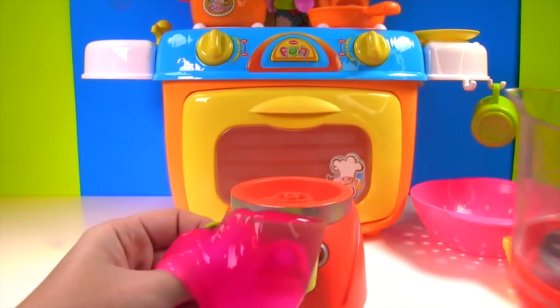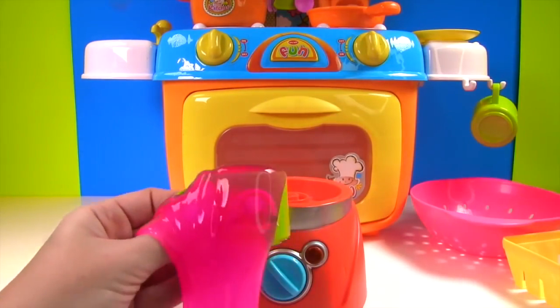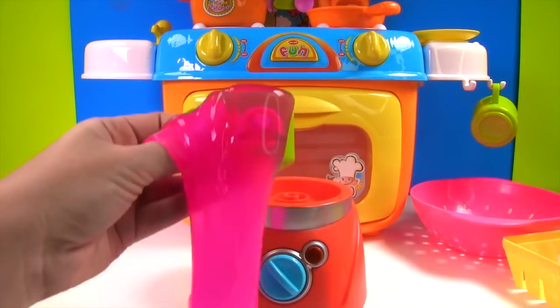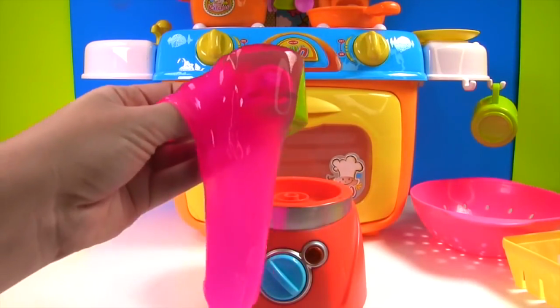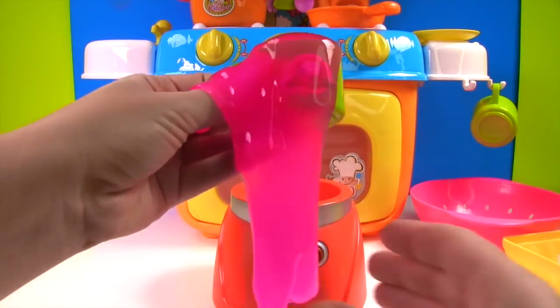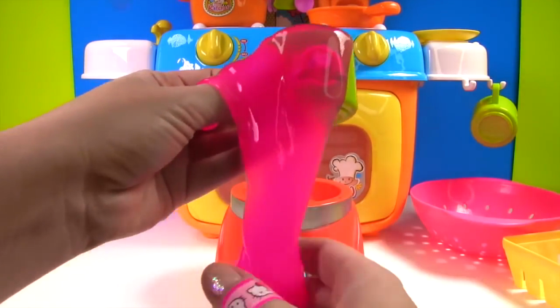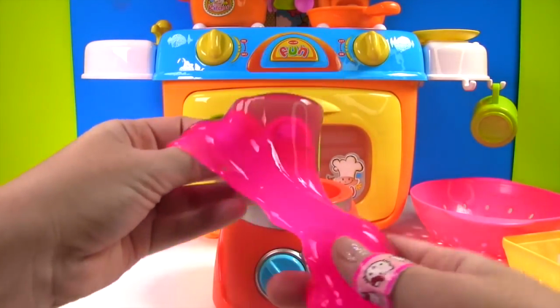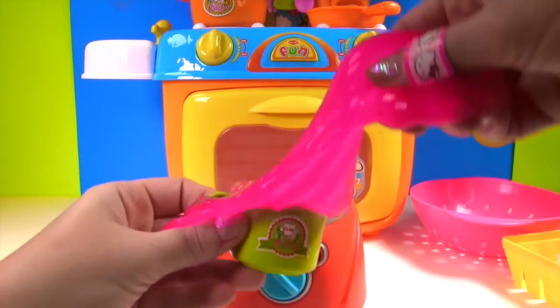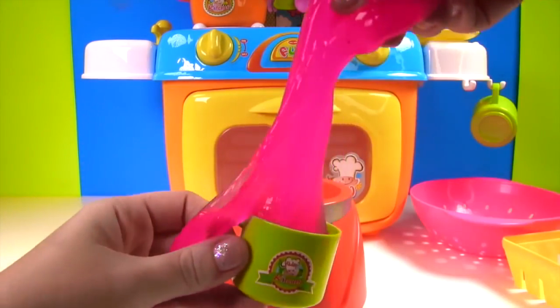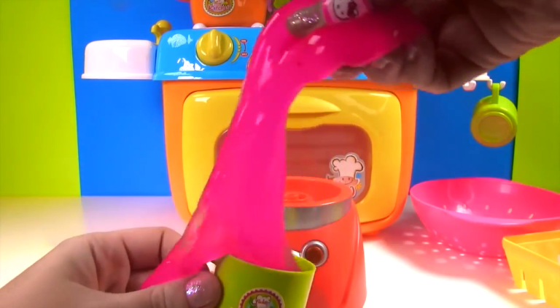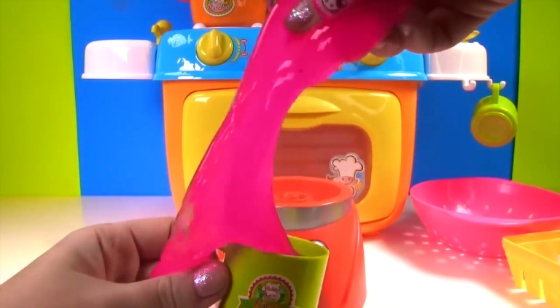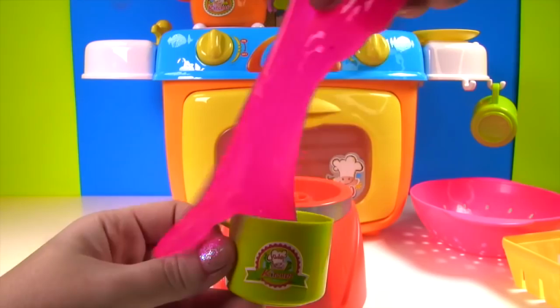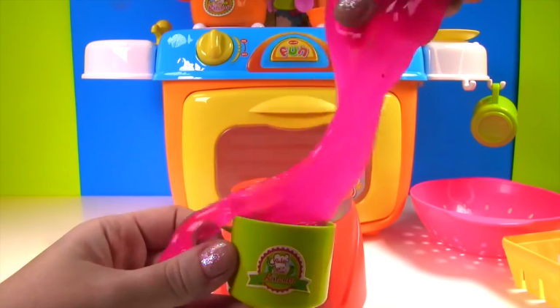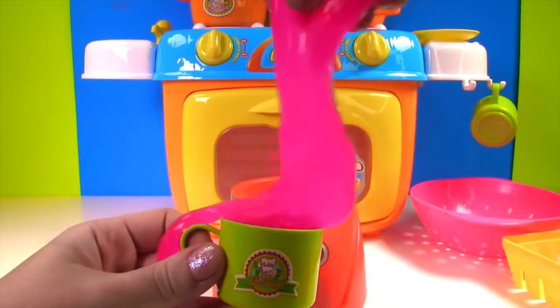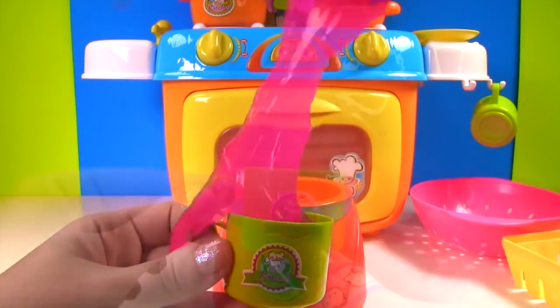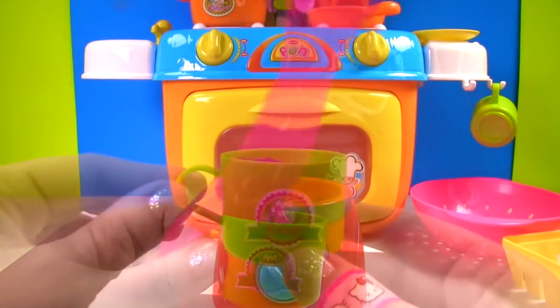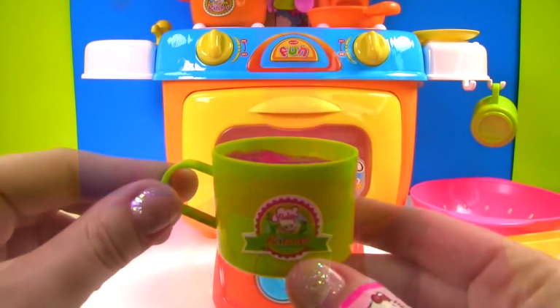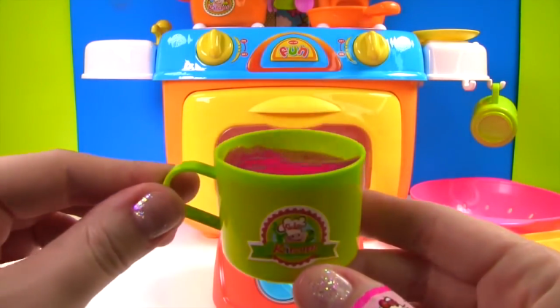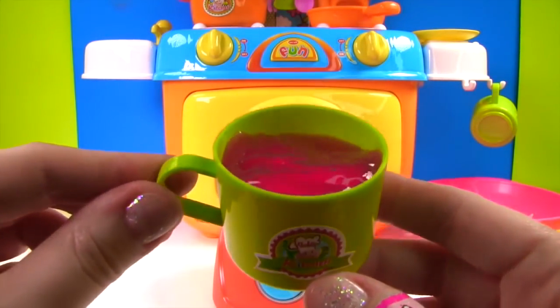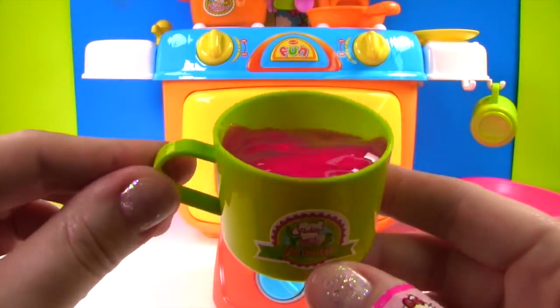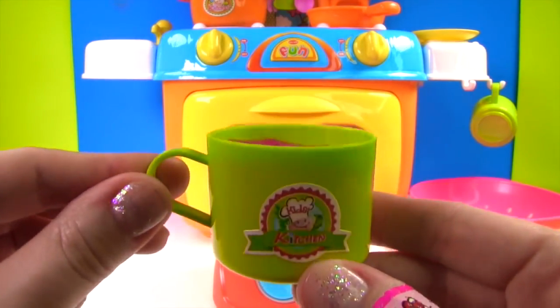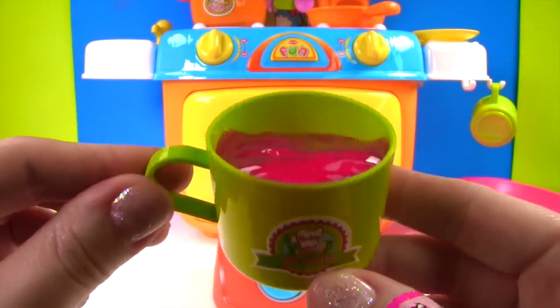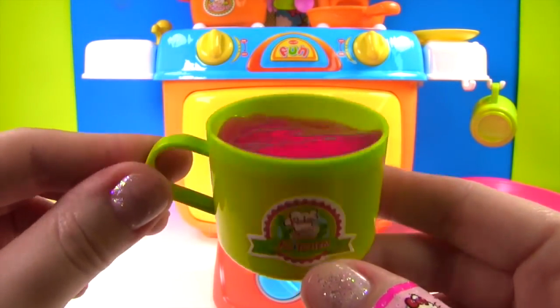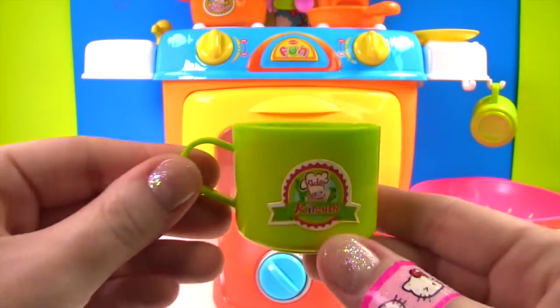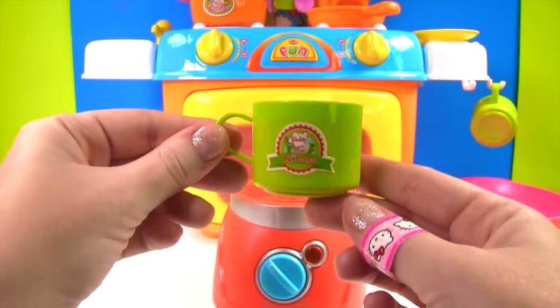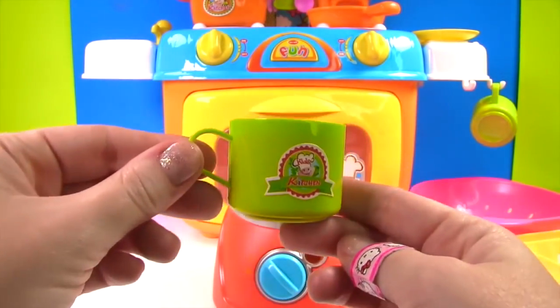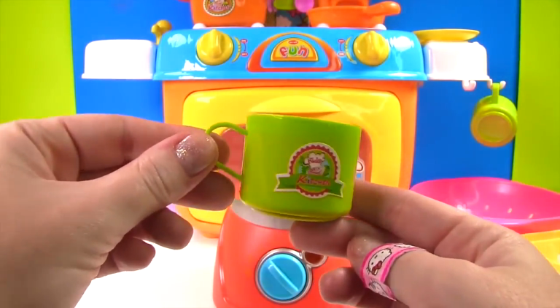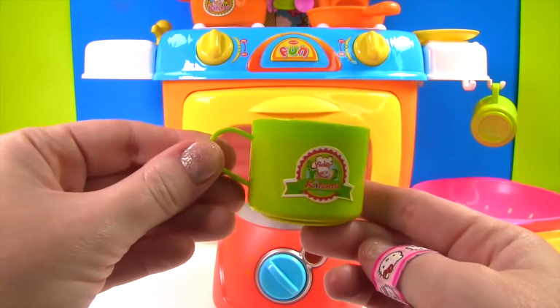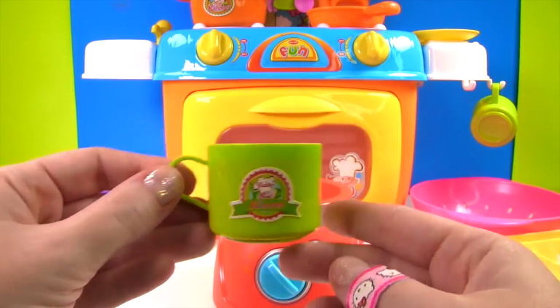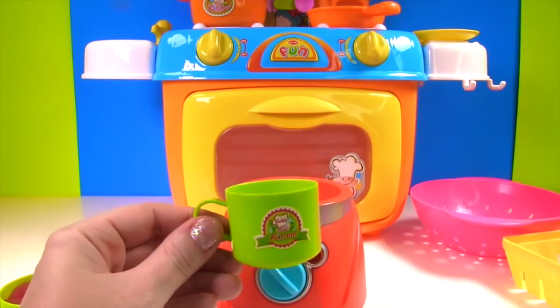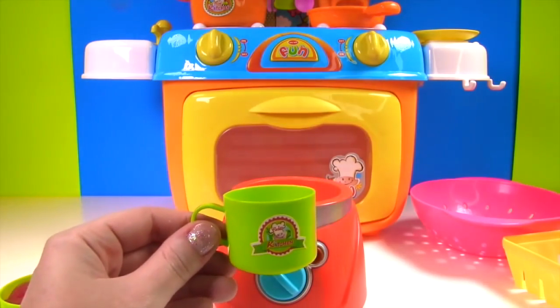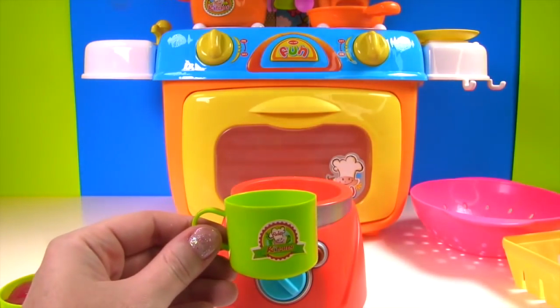Uh oh, we spilled our smoothie! Do you want to have a sip? Whip whip whip — delicious! Let's have some more.